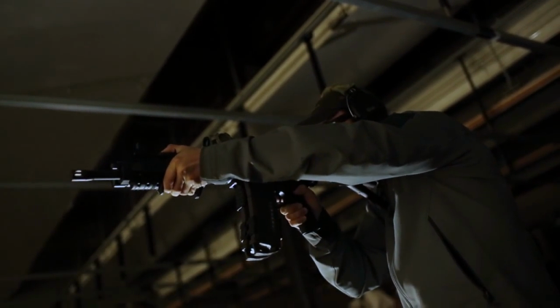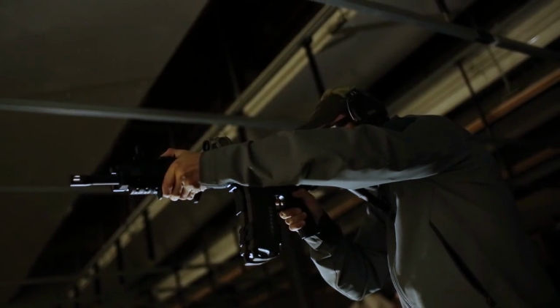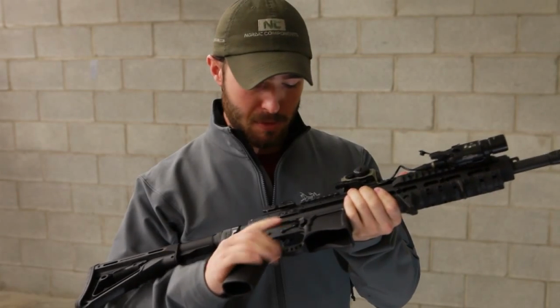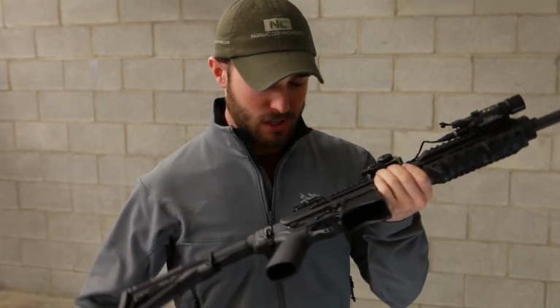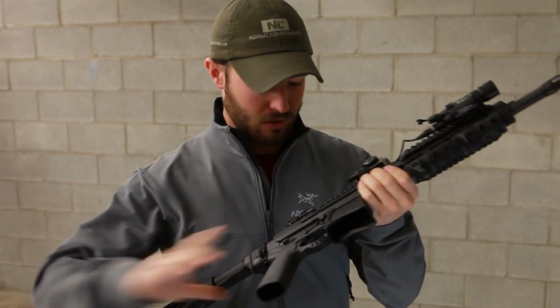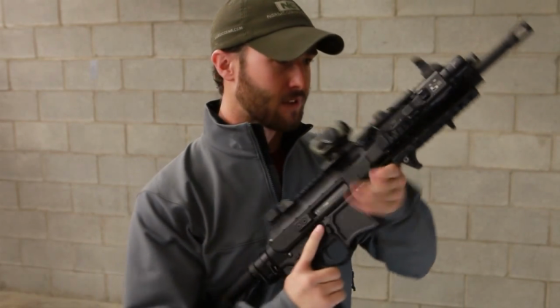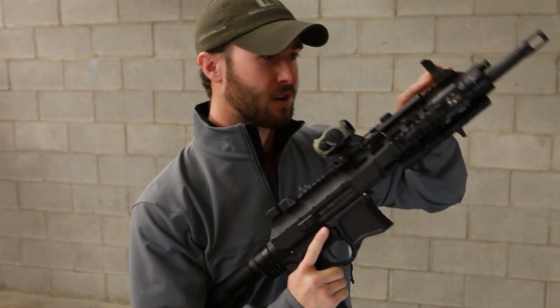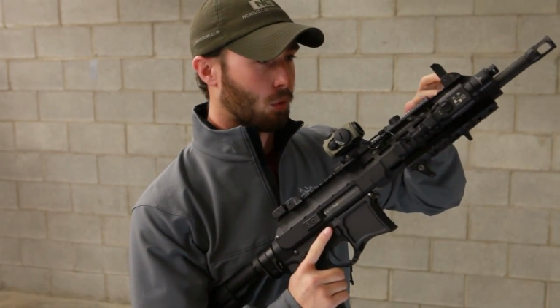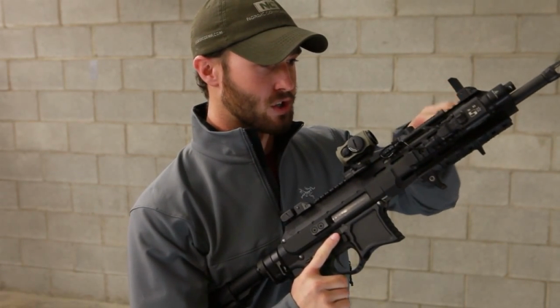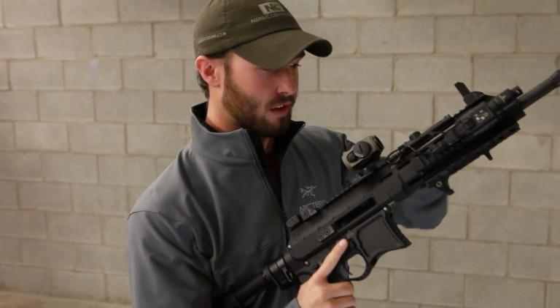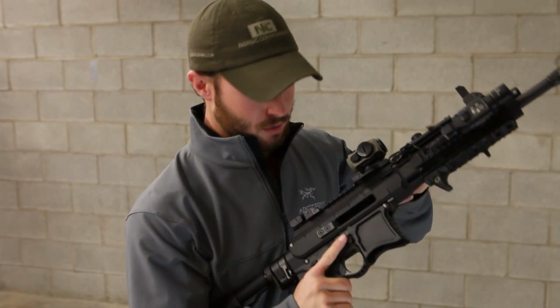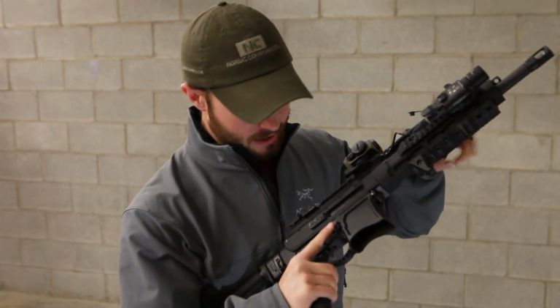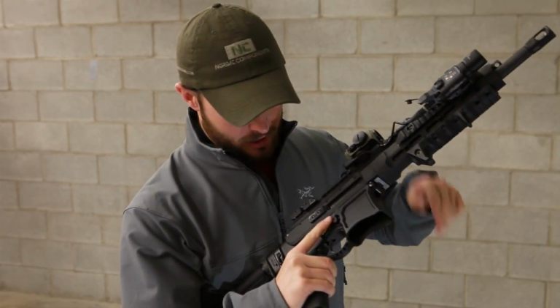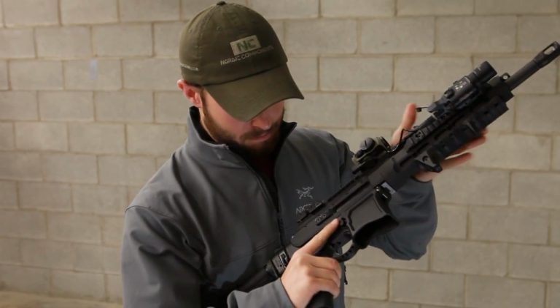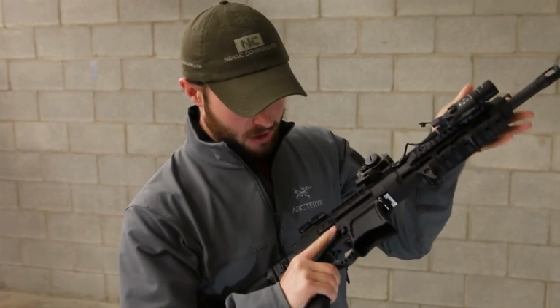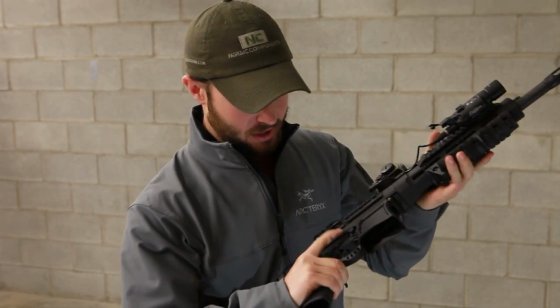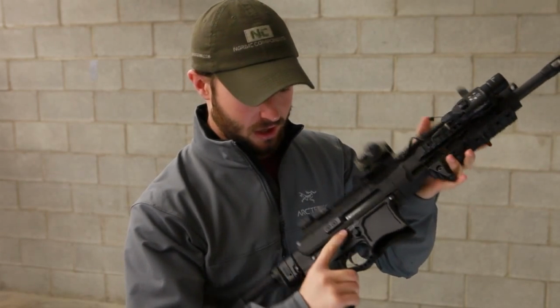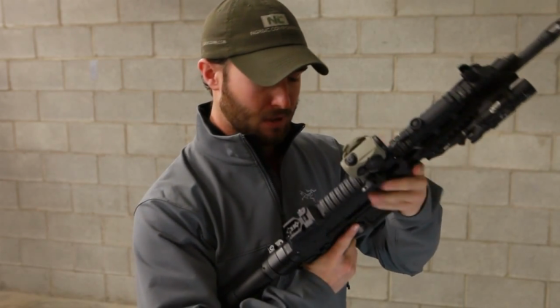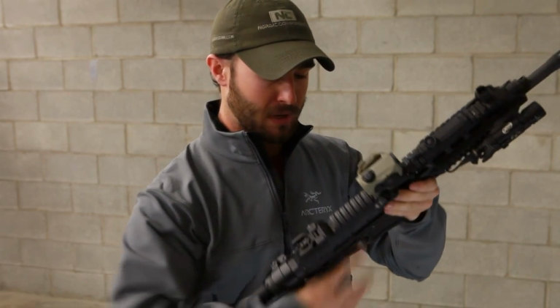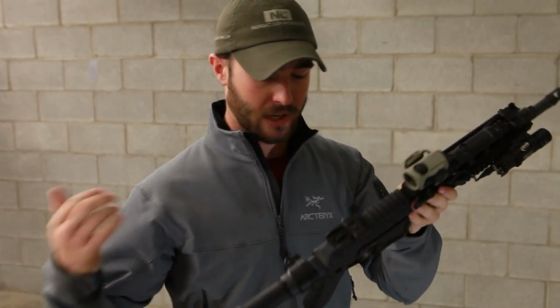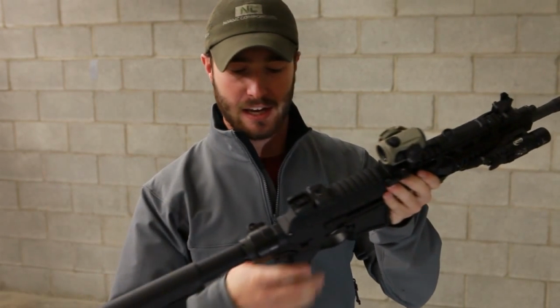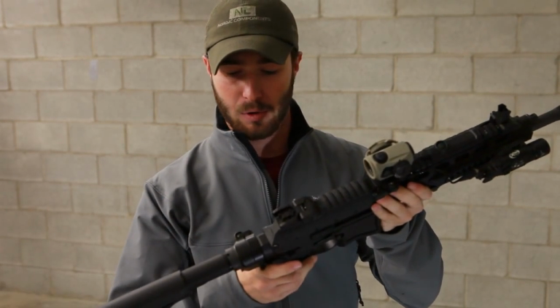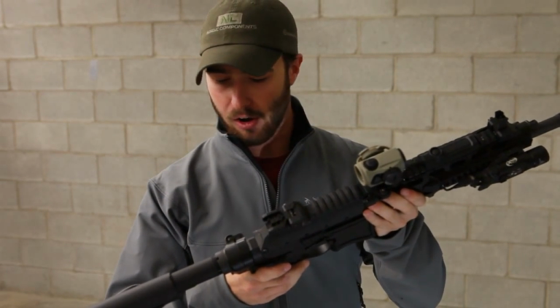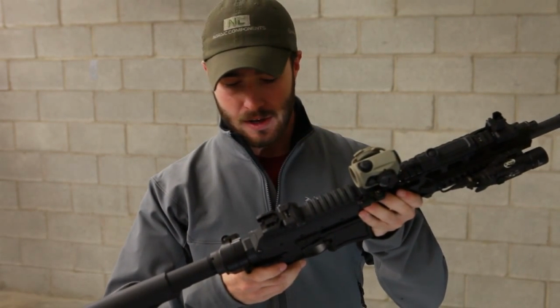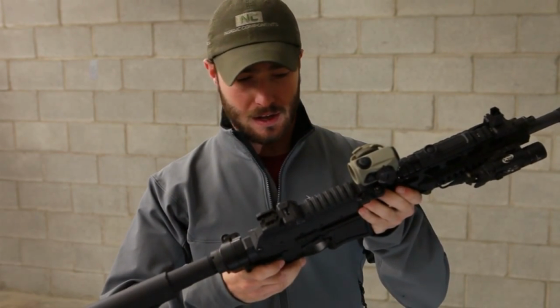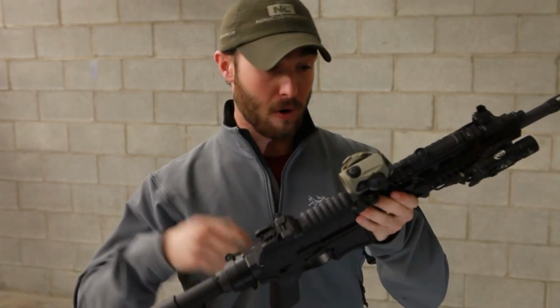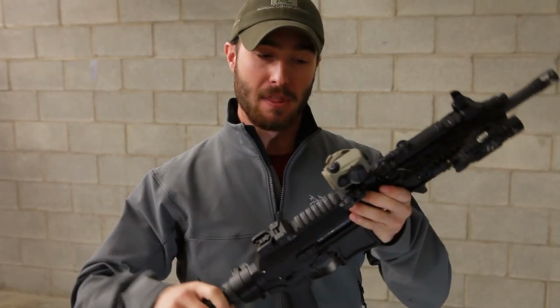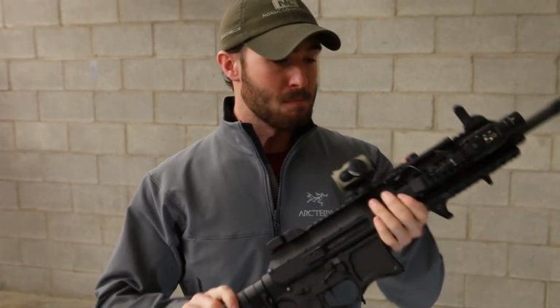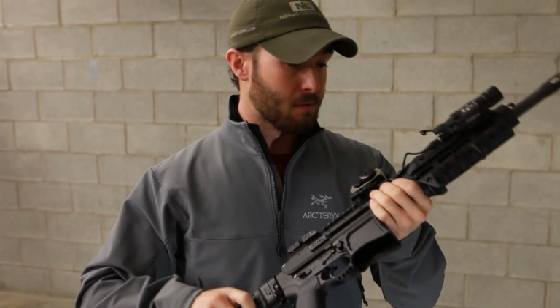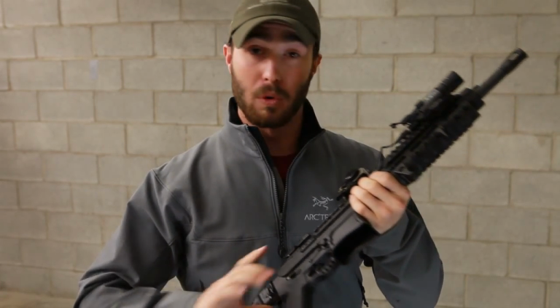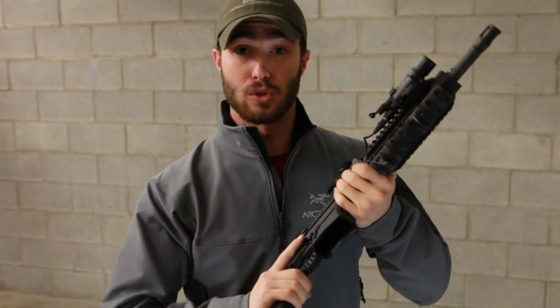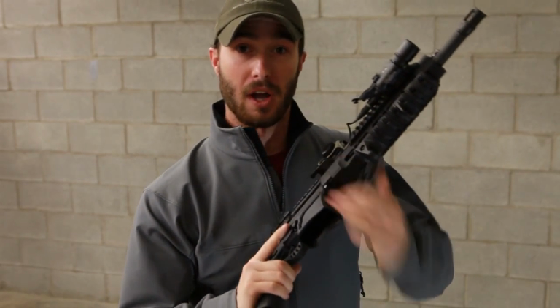The manipulations are a little bit different. You've got a forward charging handle that folds away. It's nice. It's on an ambi lower. I'm being told it can take any real AR lower. But man, what a really controllable gun.